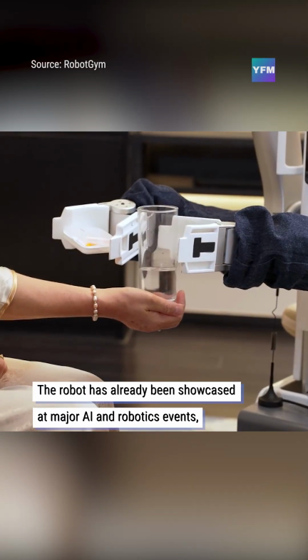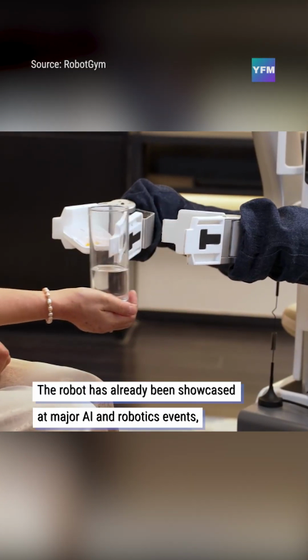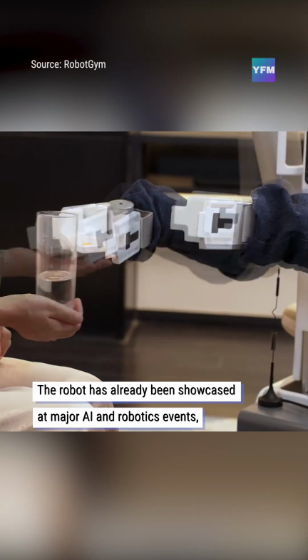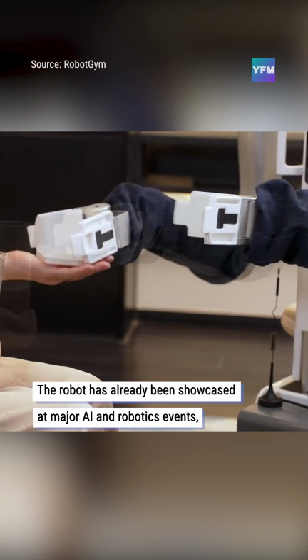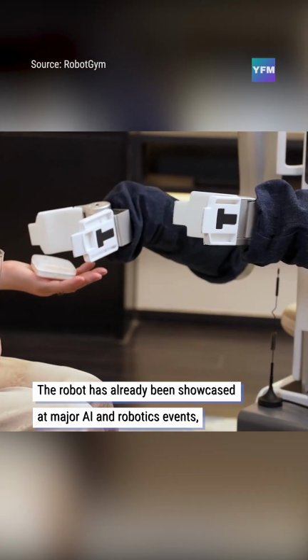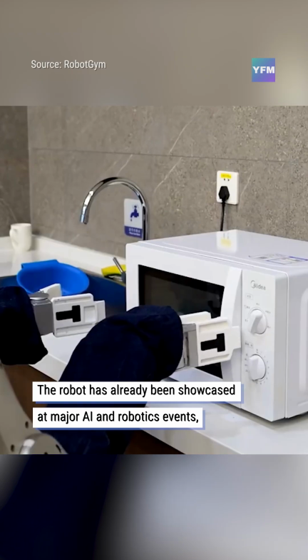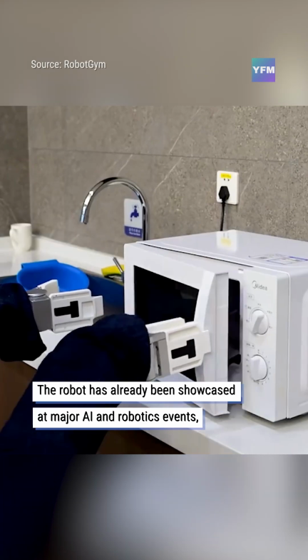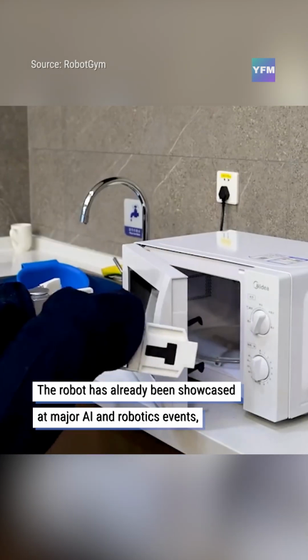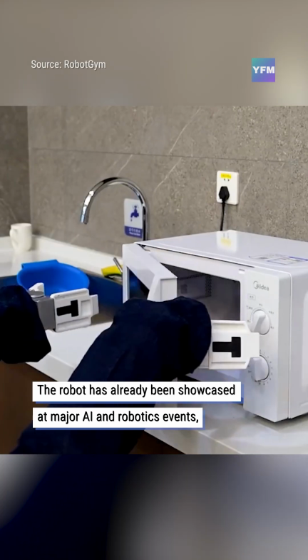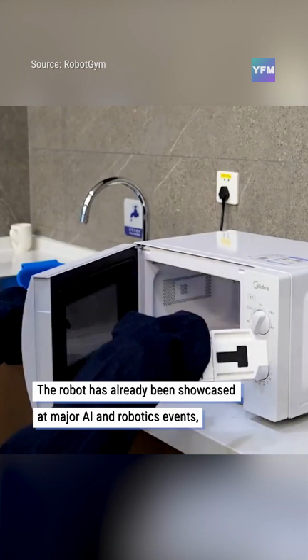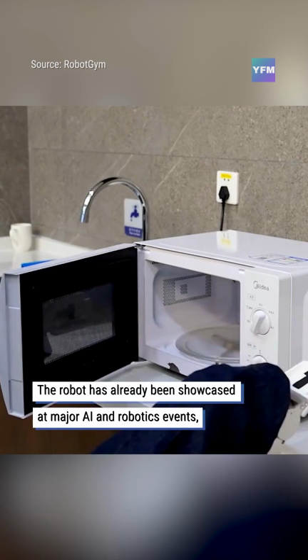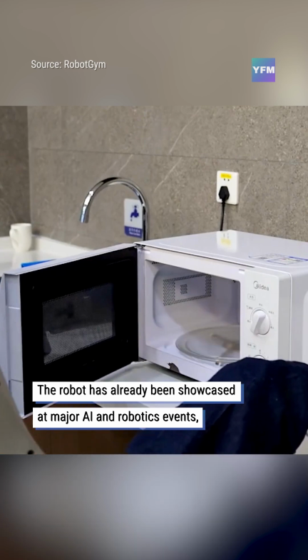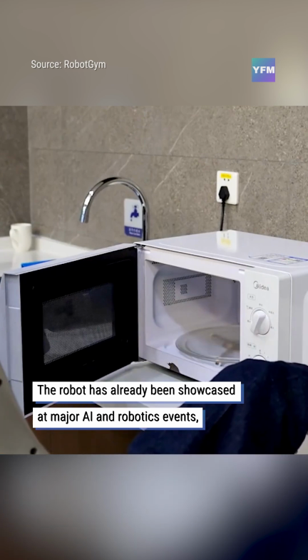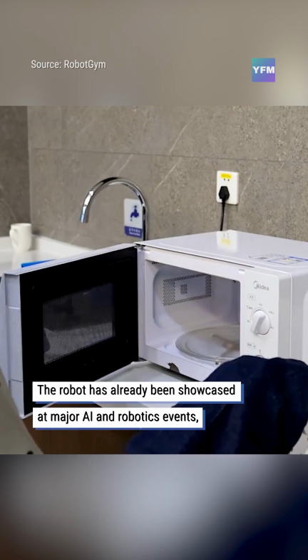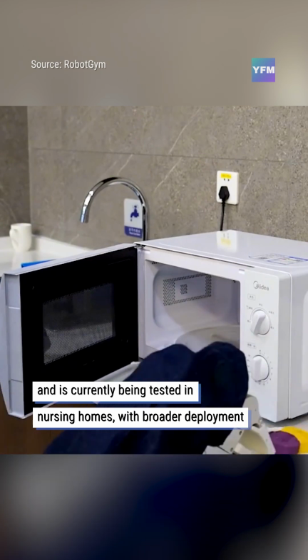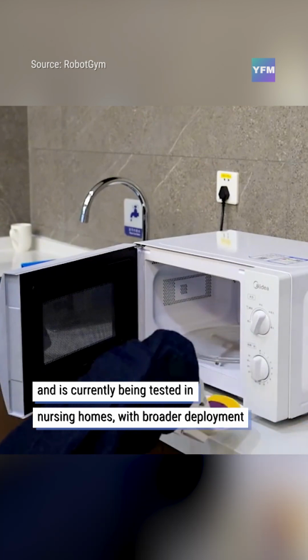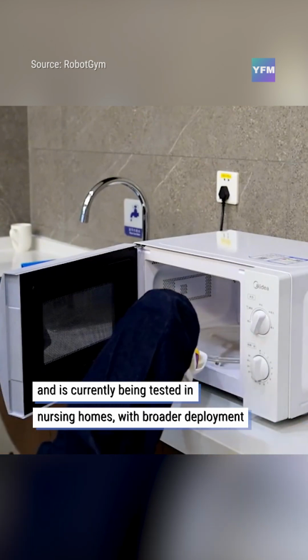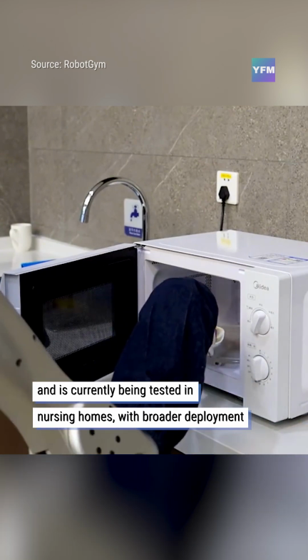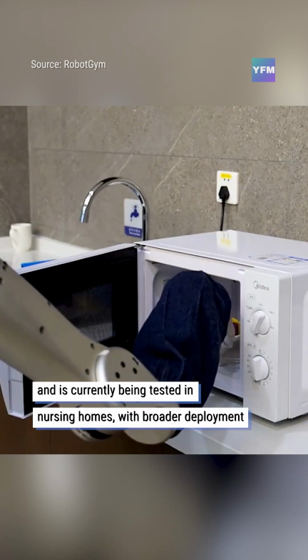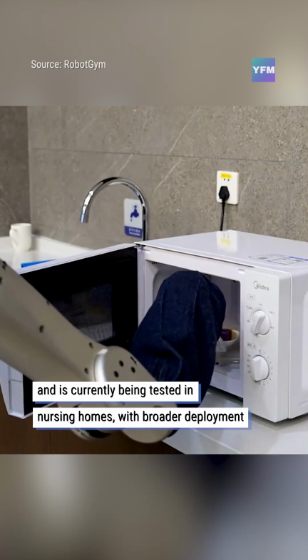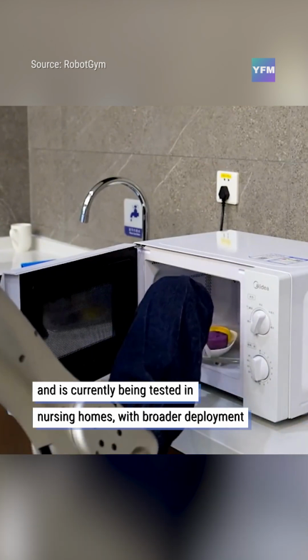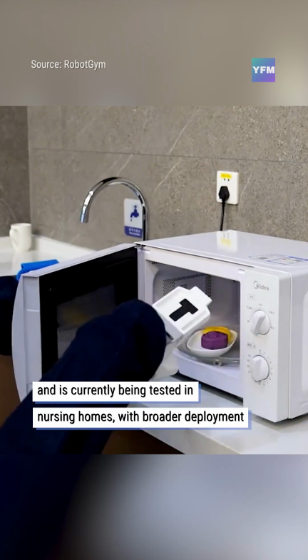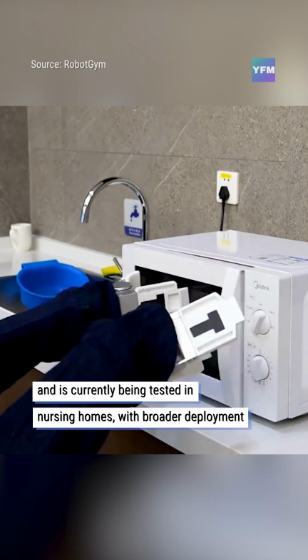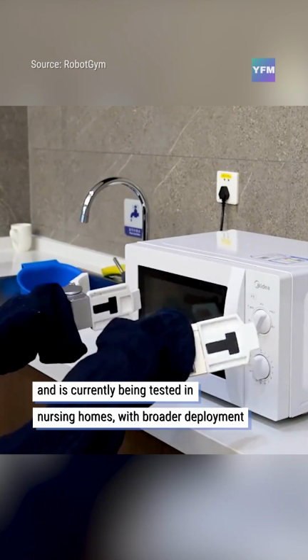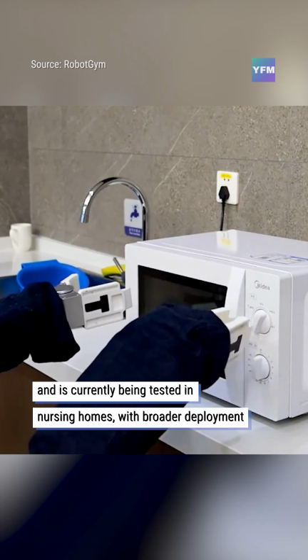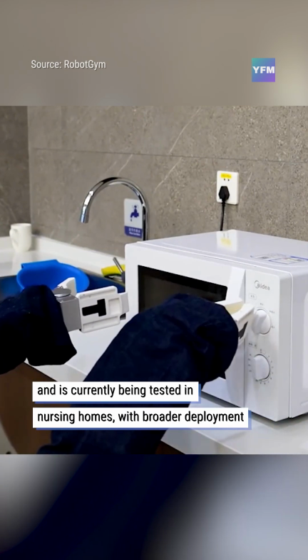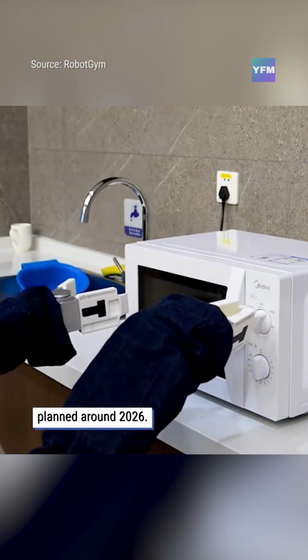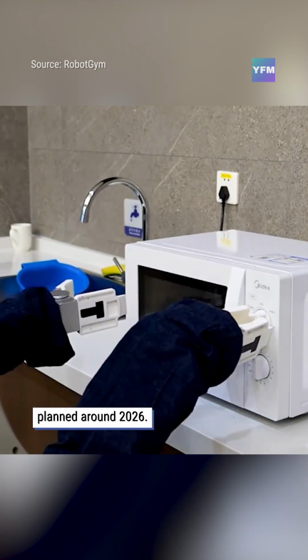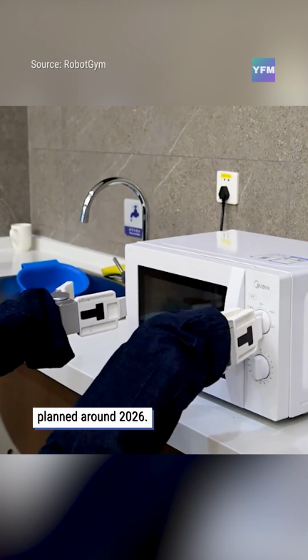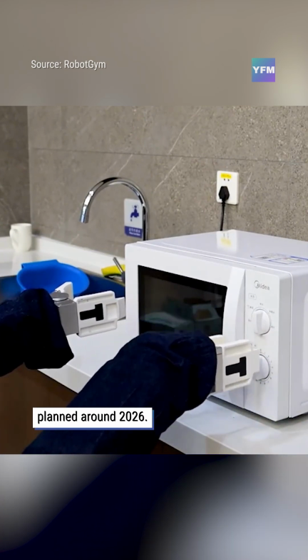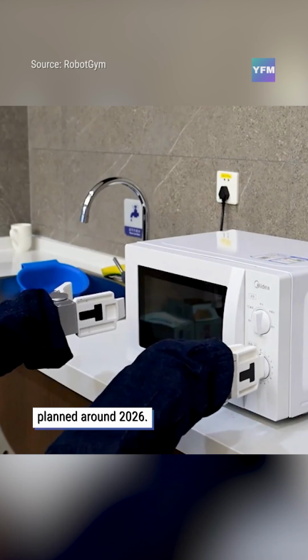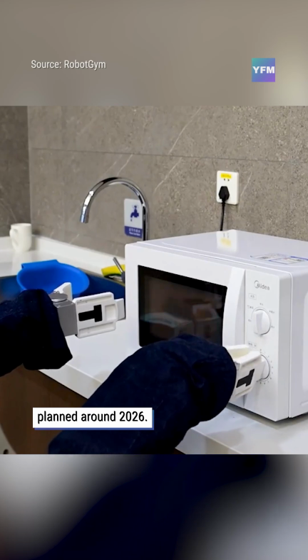The robot has already been showcased at major AI and robotics events, and is currently being tested in nursing homes, with broader deployment planned around 2026.